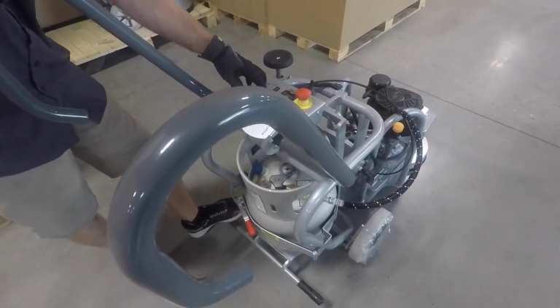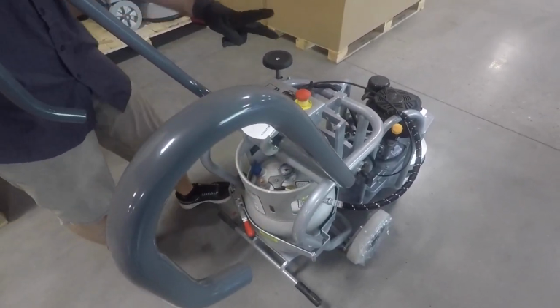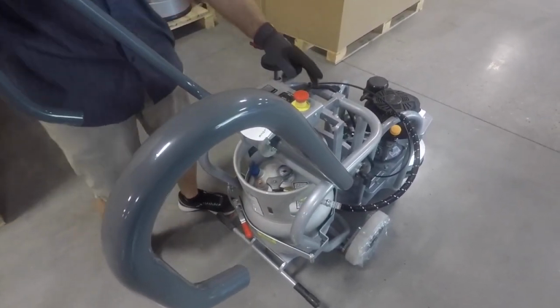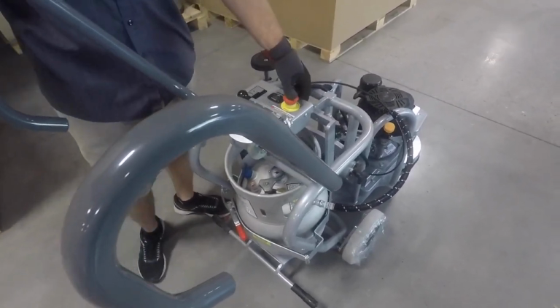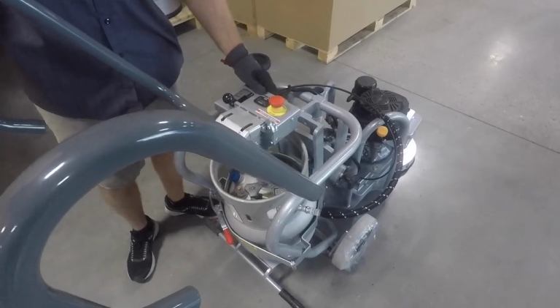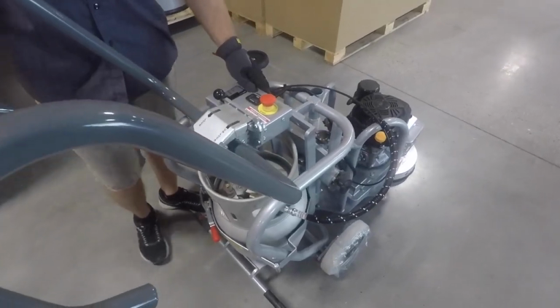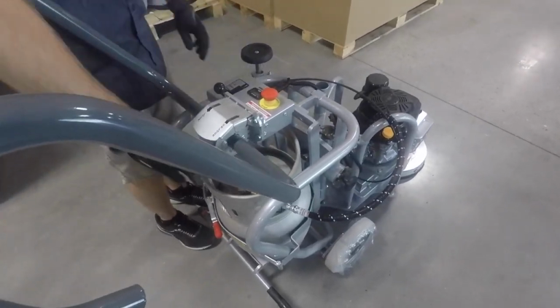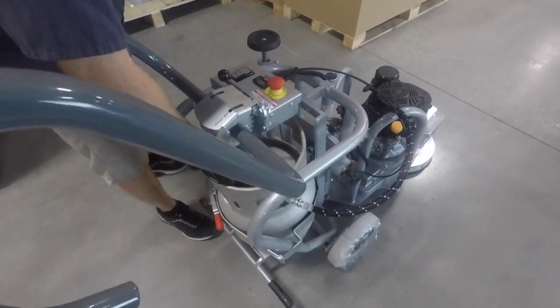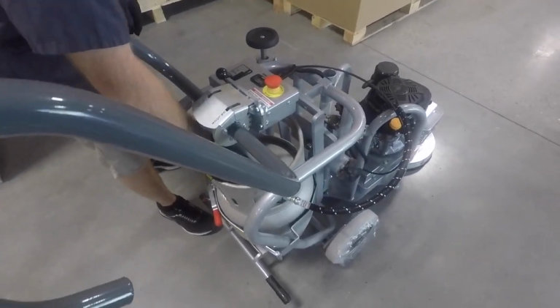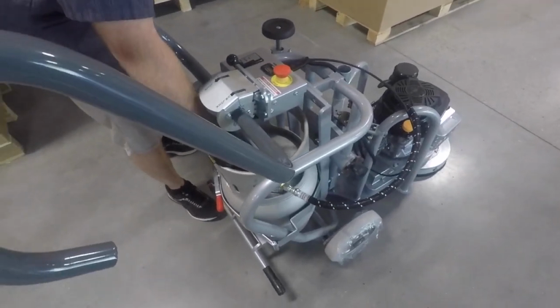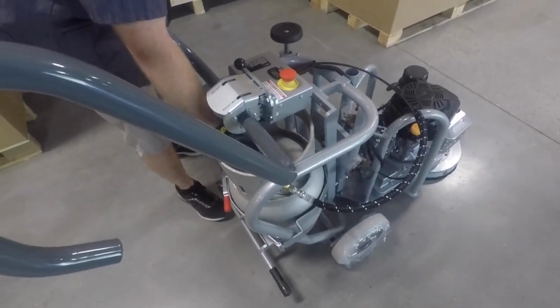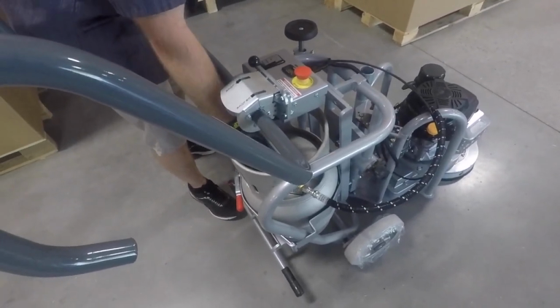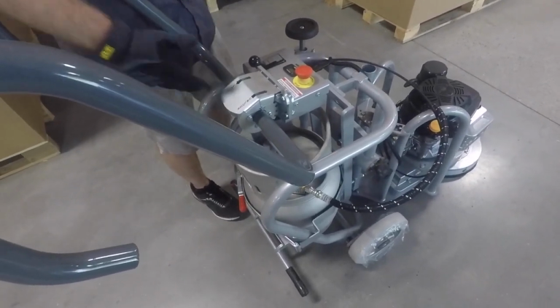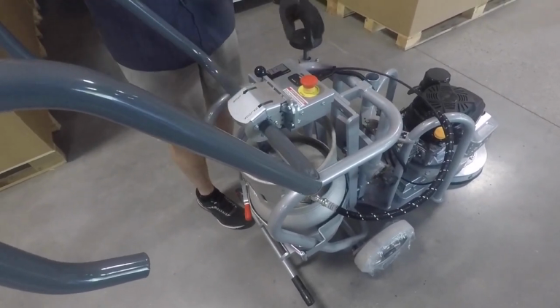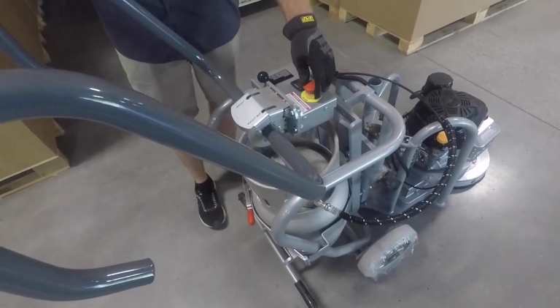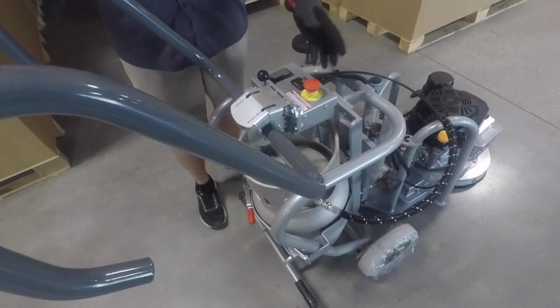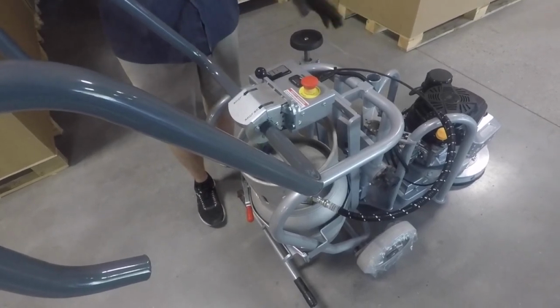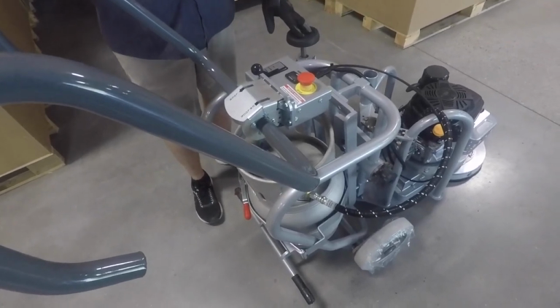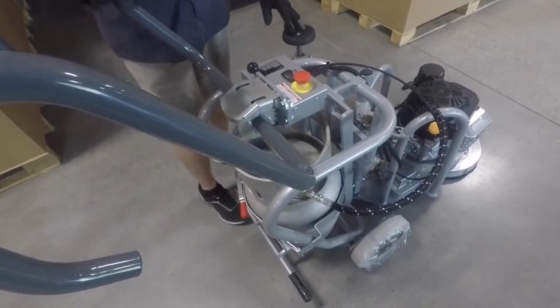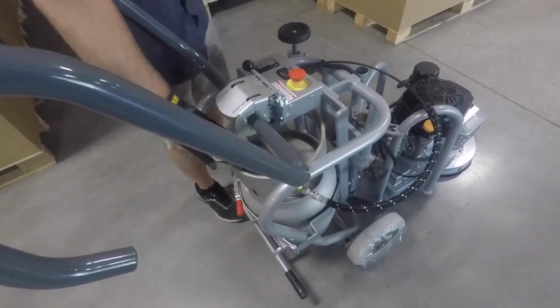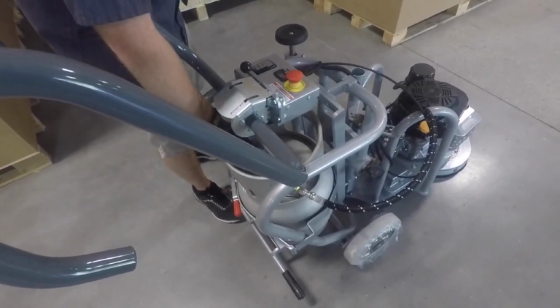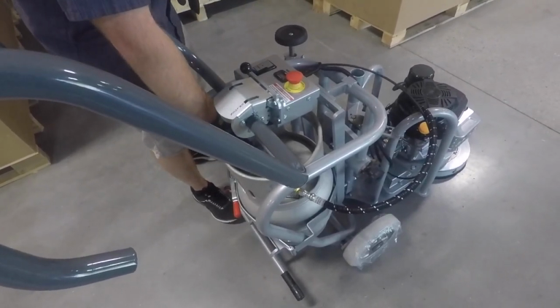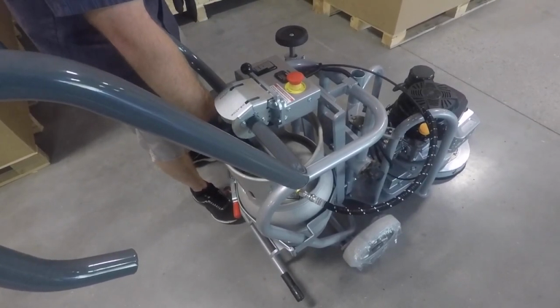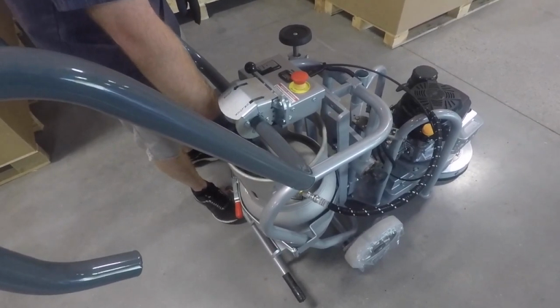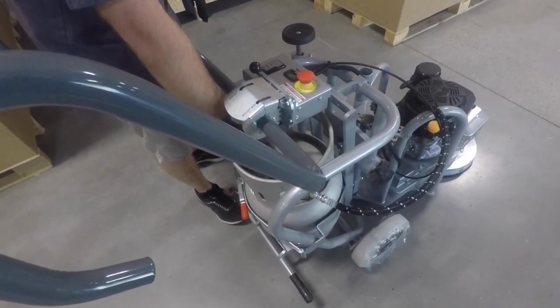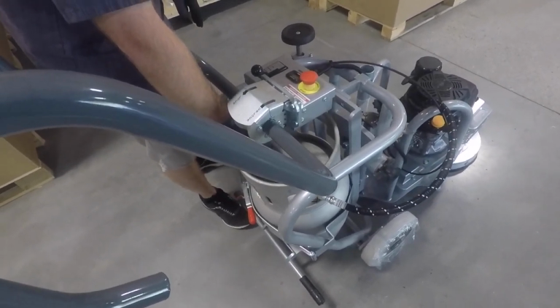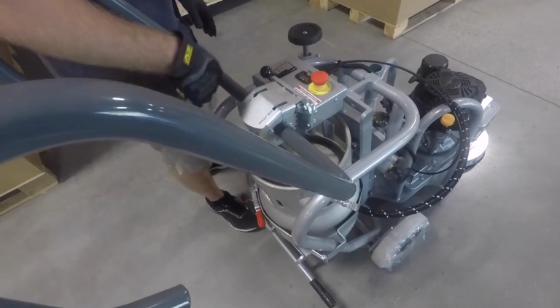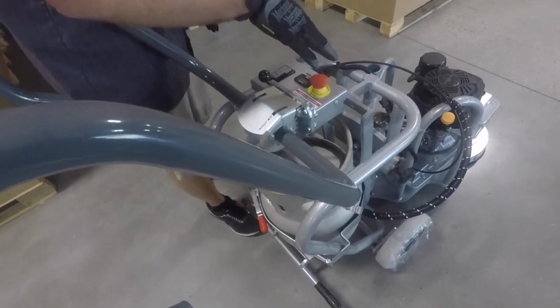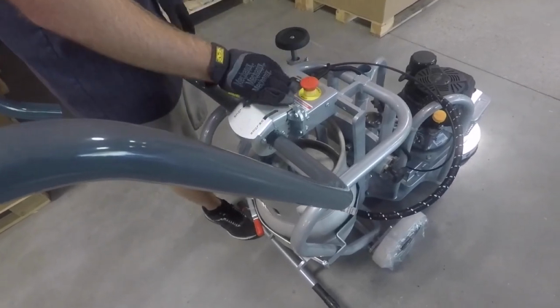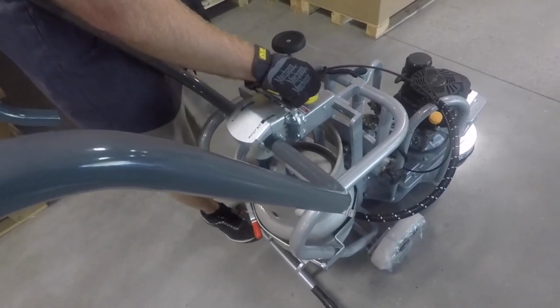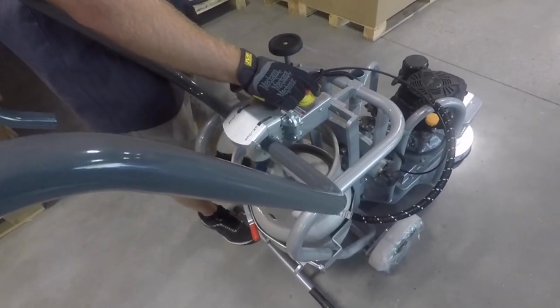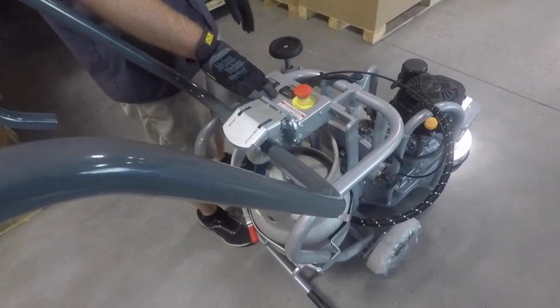Two ways to shut it down: emergency stop, or you could just go ahead and cut the gas off. Both of them are working, no problem. I would say use the gas — turn that off for the rest of the day if you're done grinding for the day. If you're just going to lunch, you can always use the e-stop.